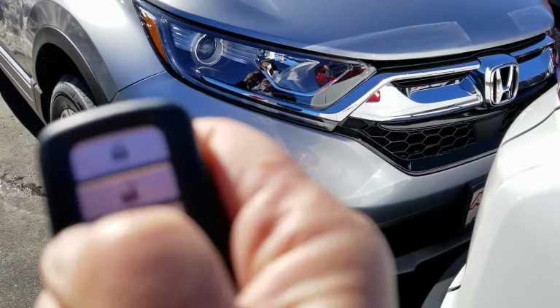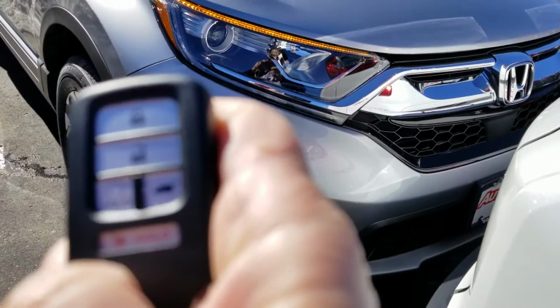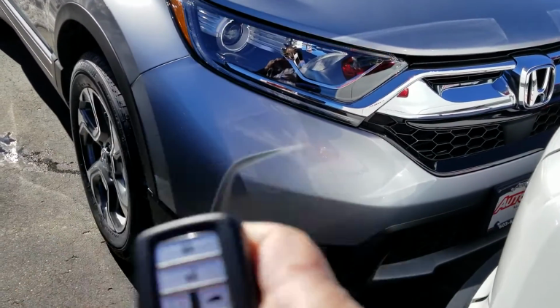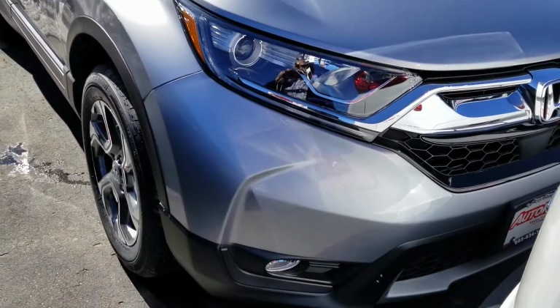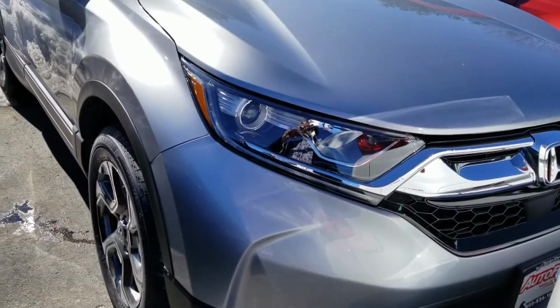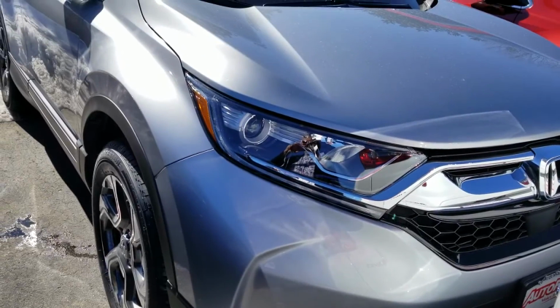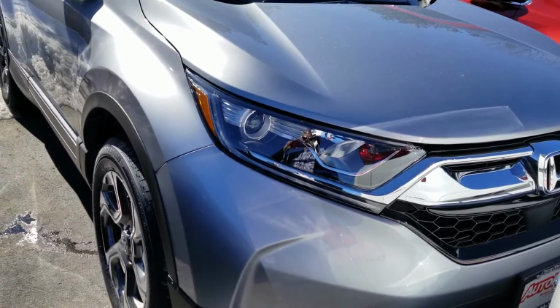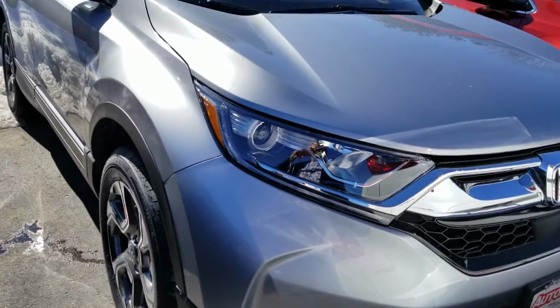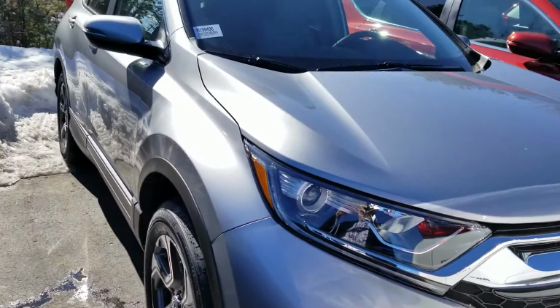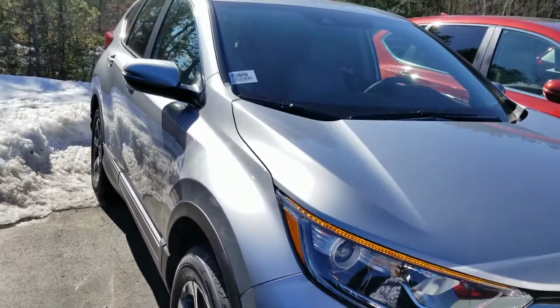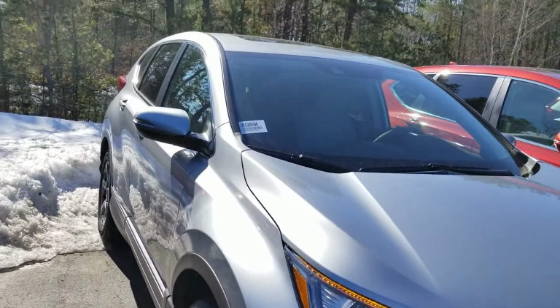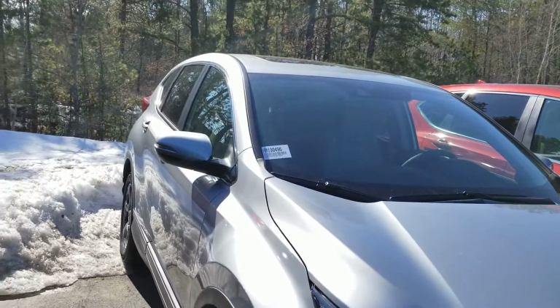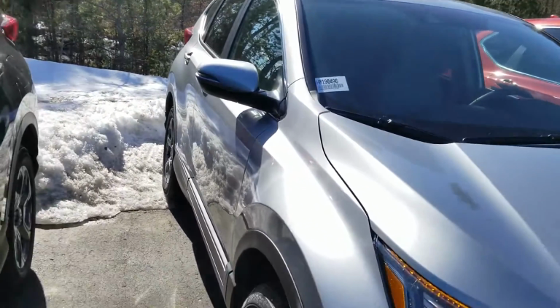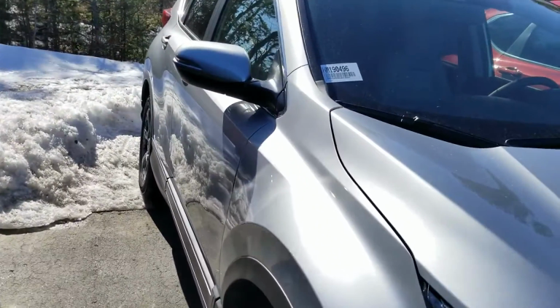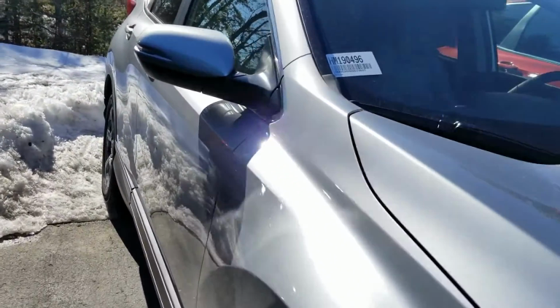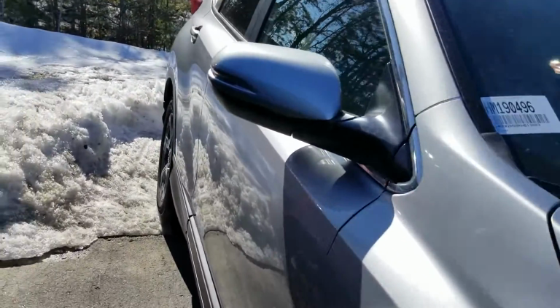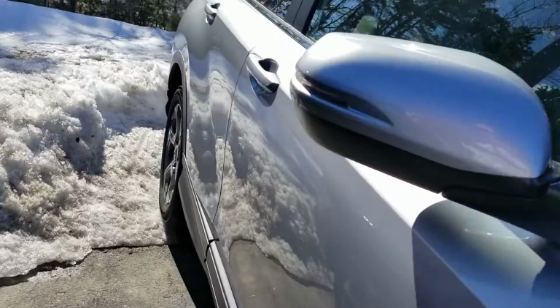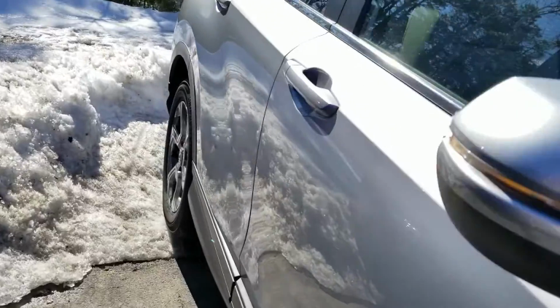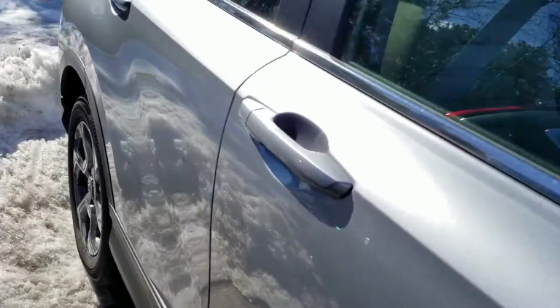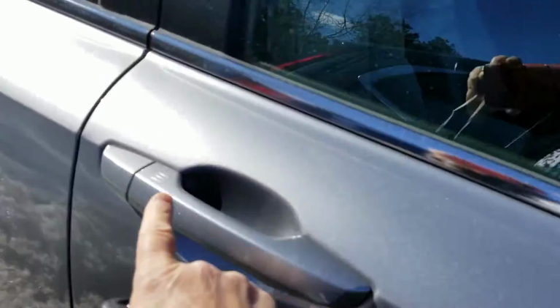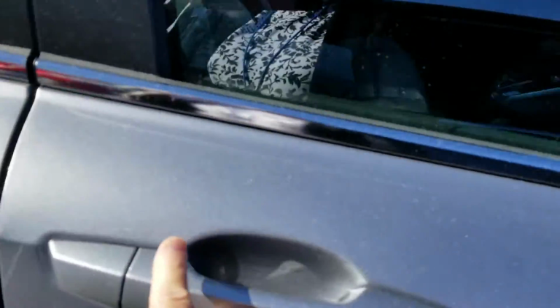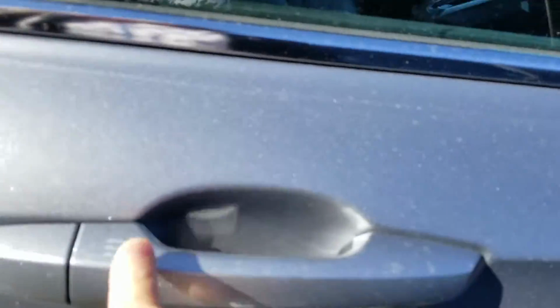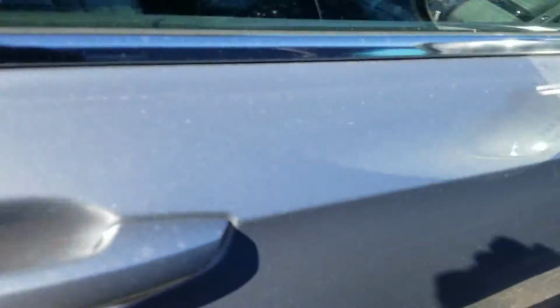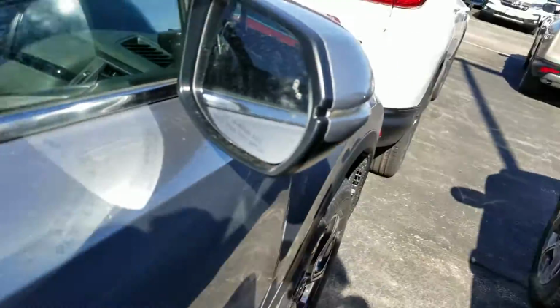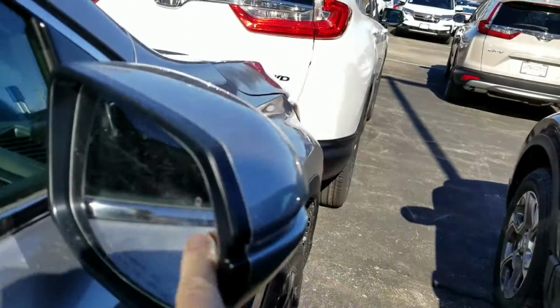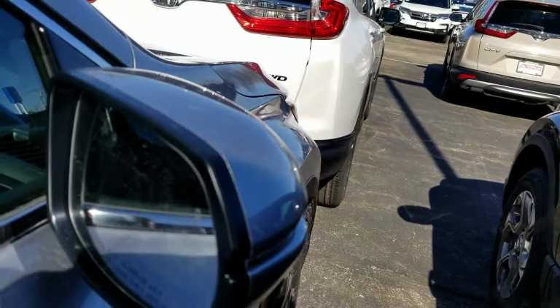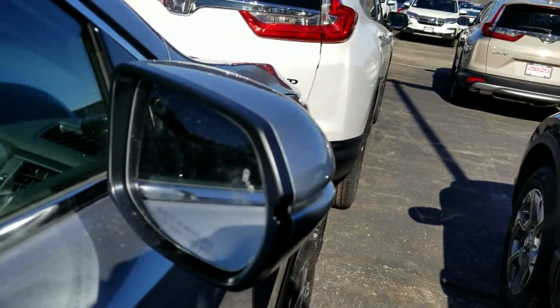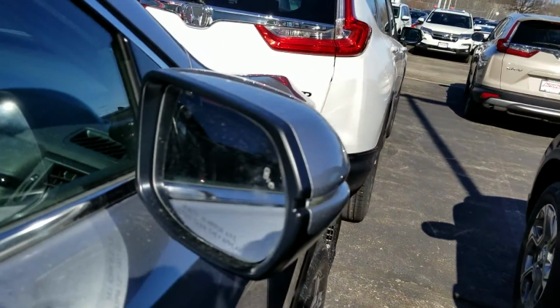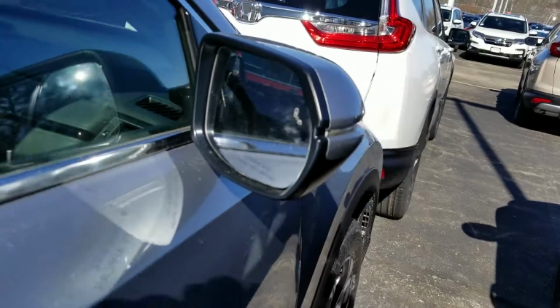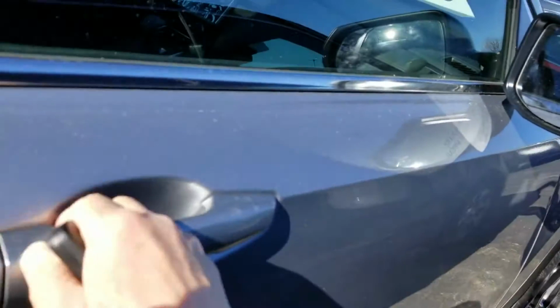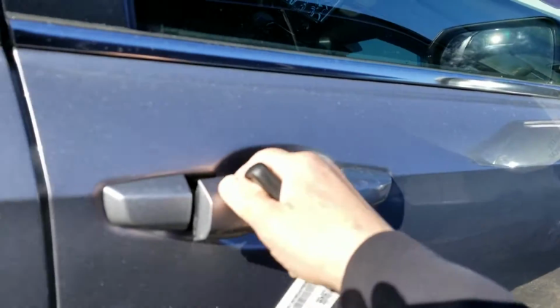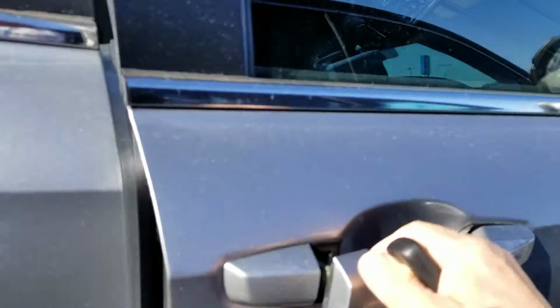This remote starts it. You can lock and unlock right there. Blind spot monitoring system right there — it's on both sides.